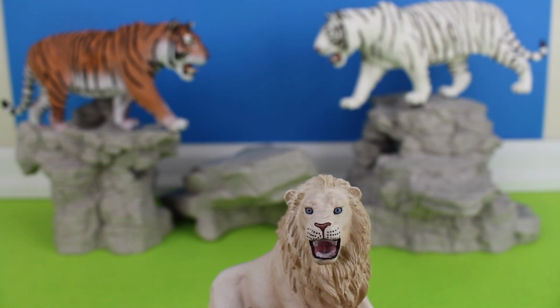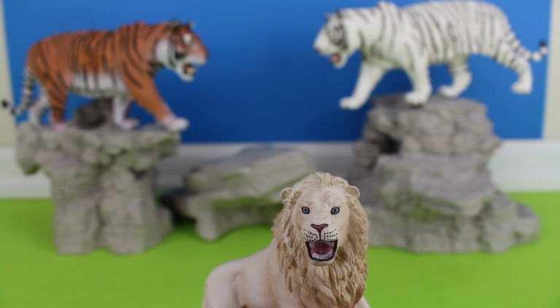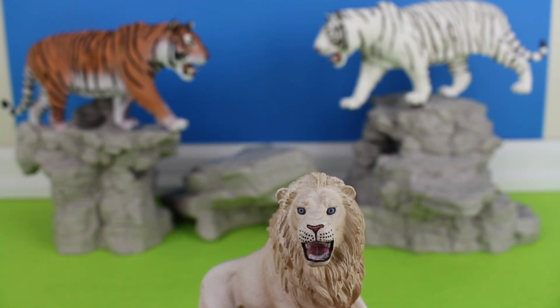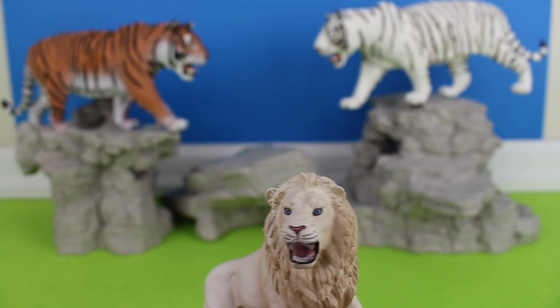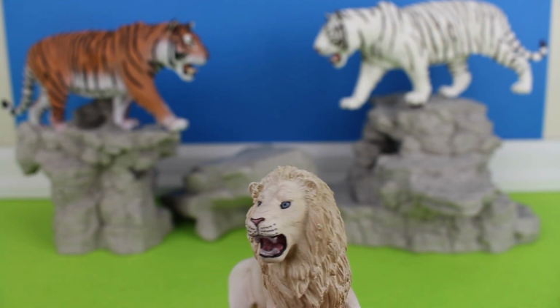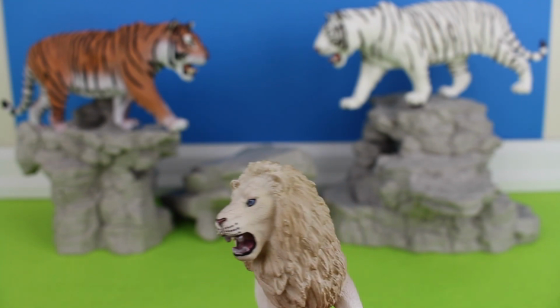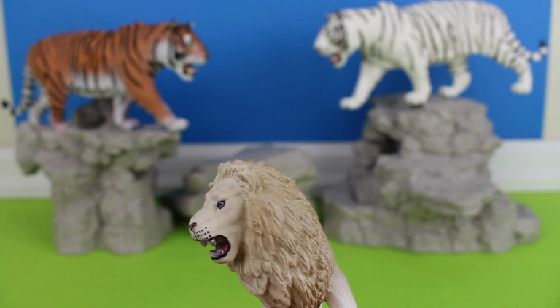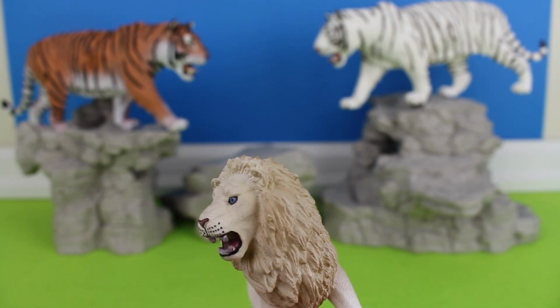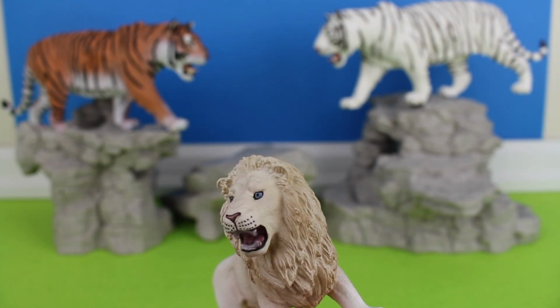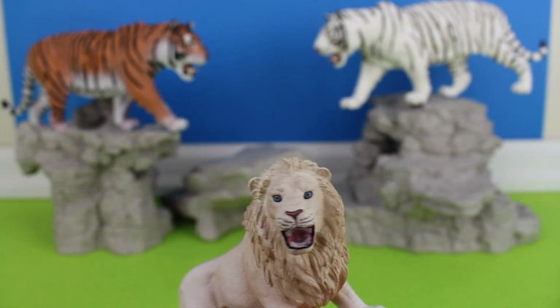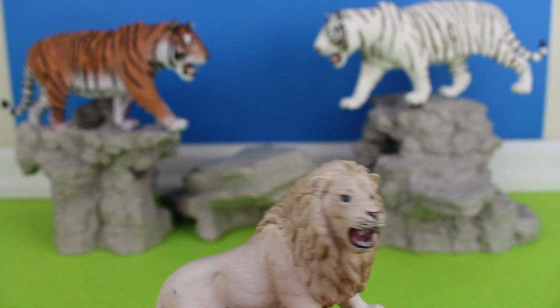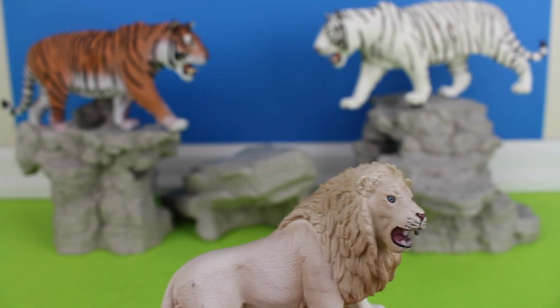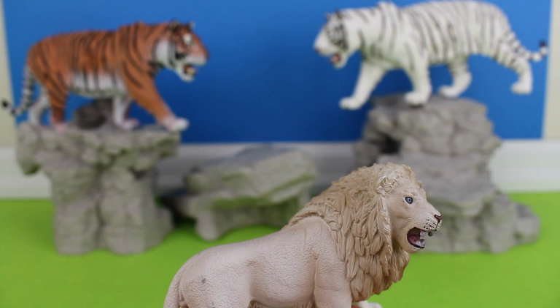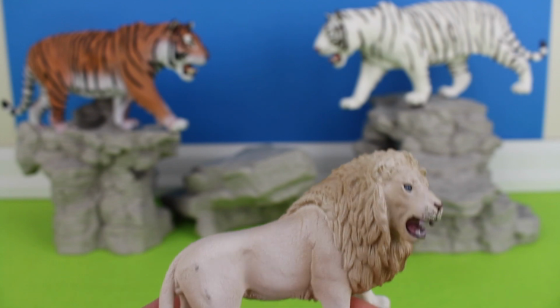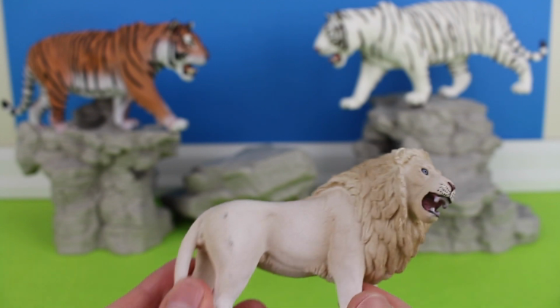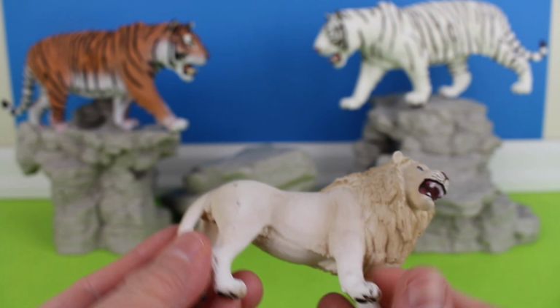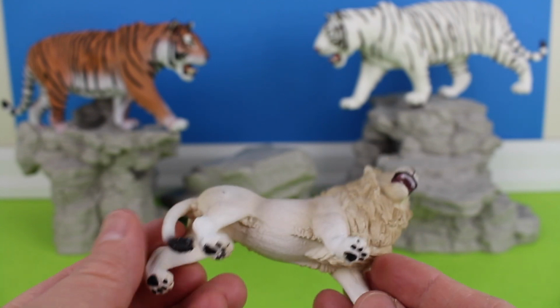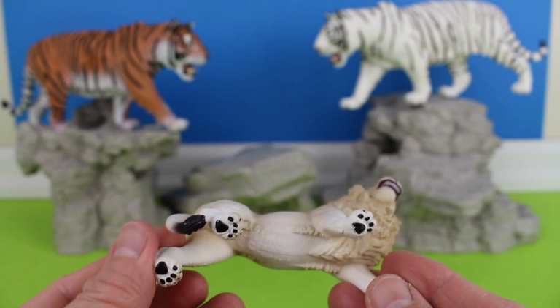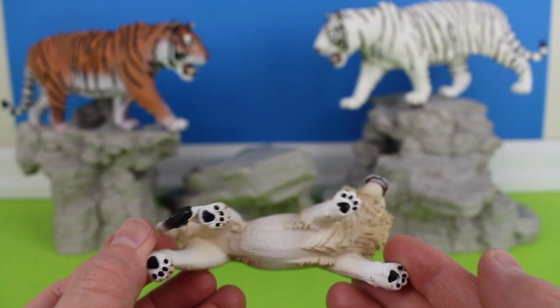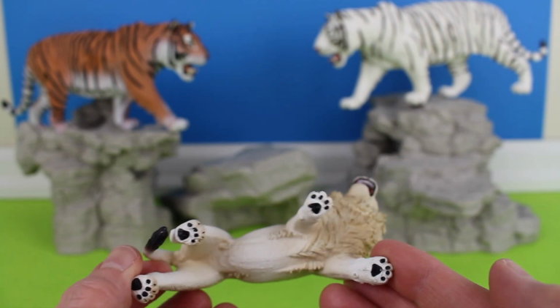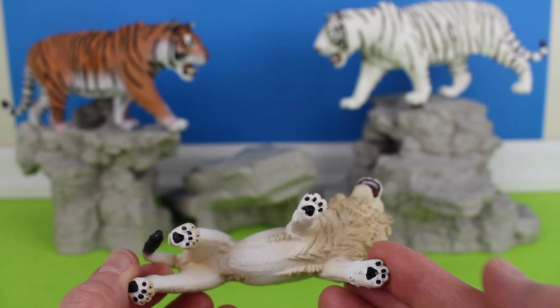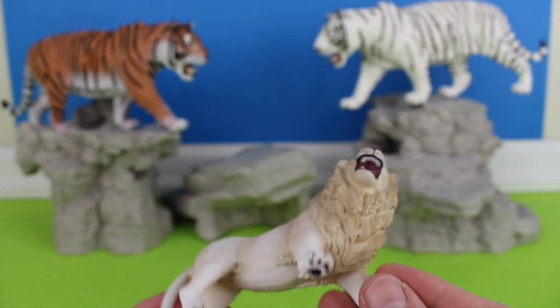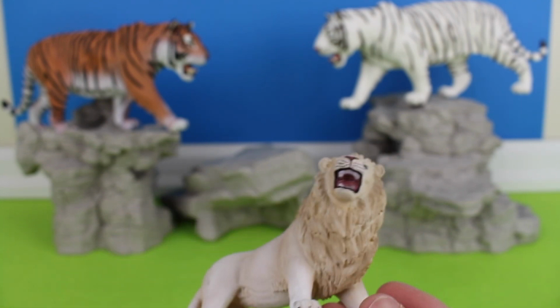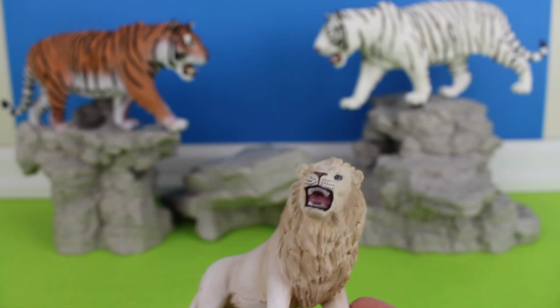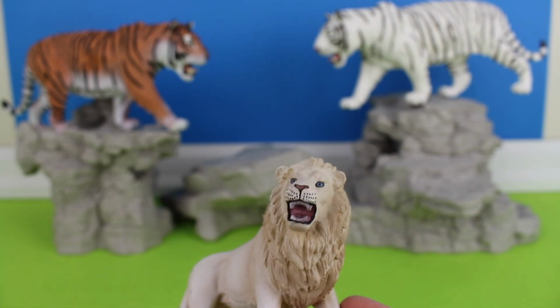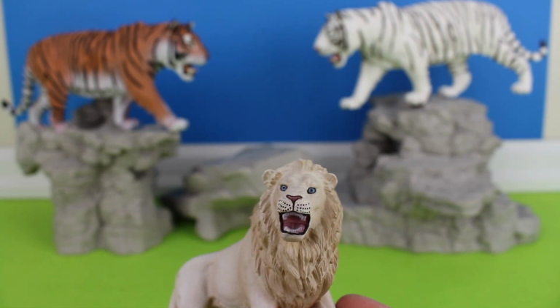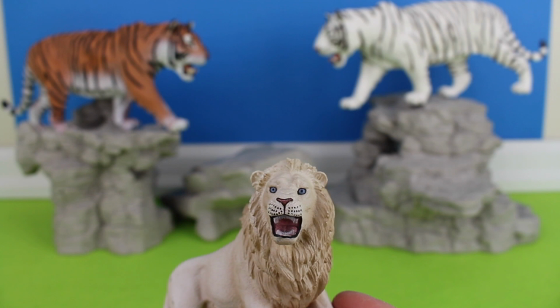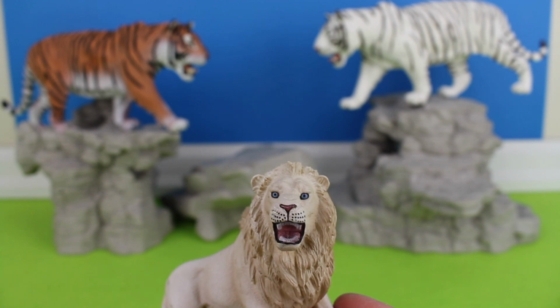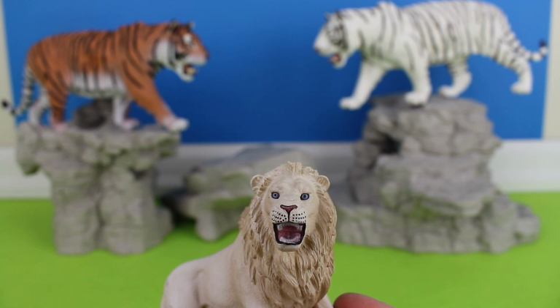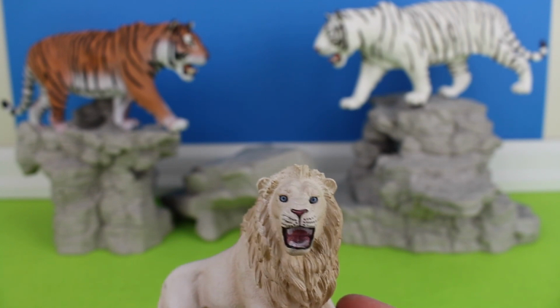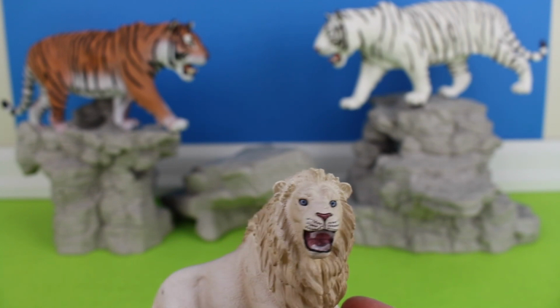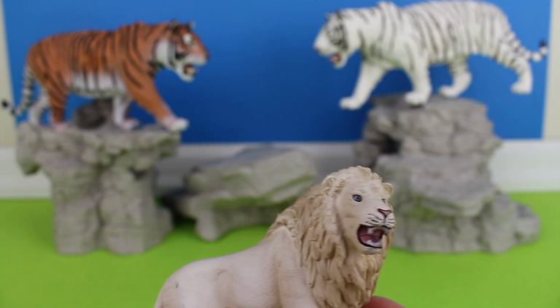Habitat of the white lions includes woodlands, savannas, and desert areas. The white color is caused by a recessive trait.